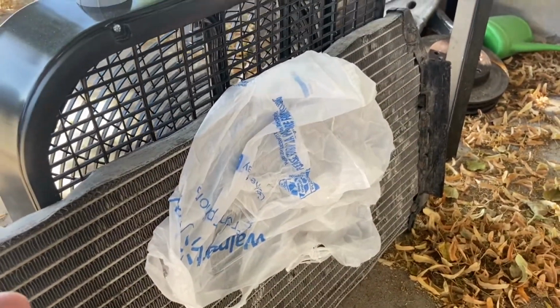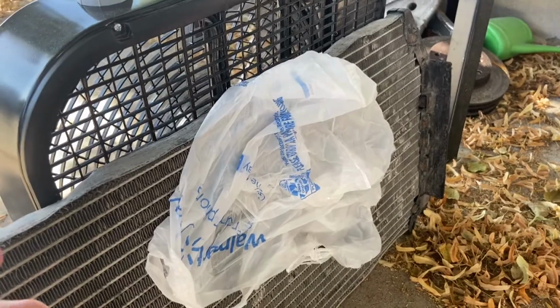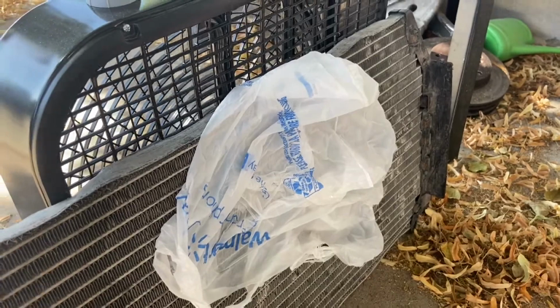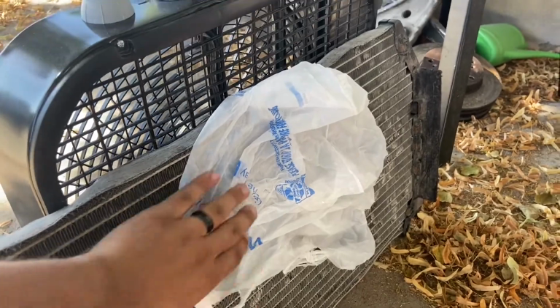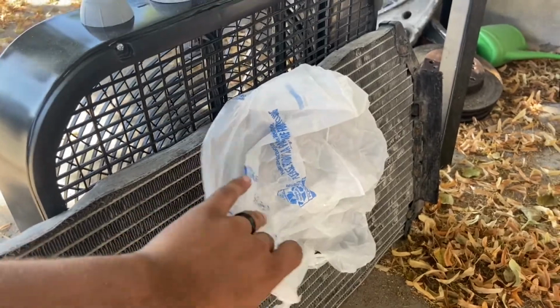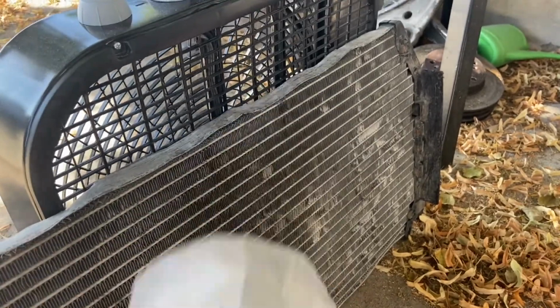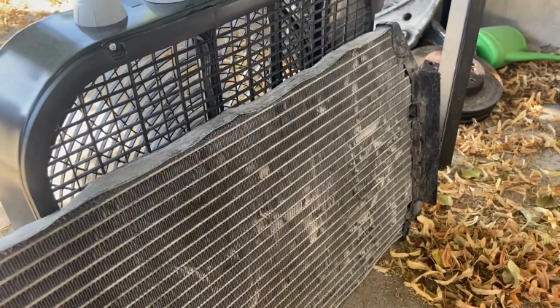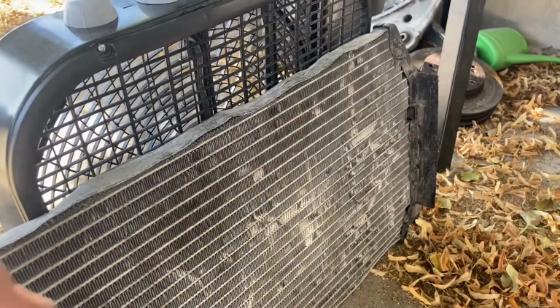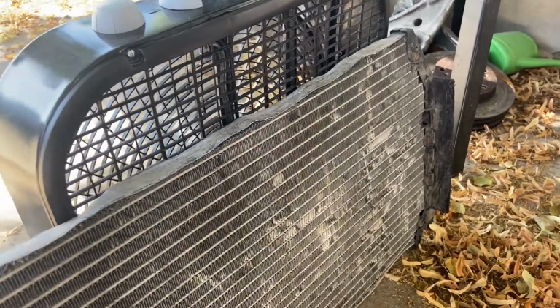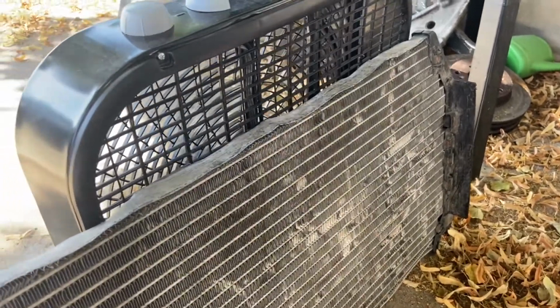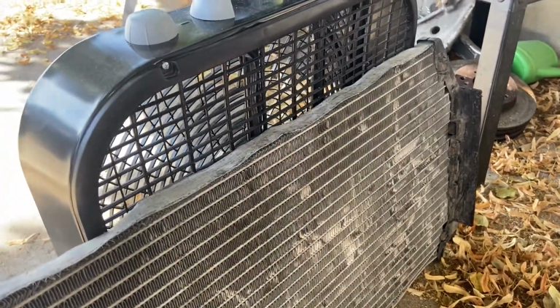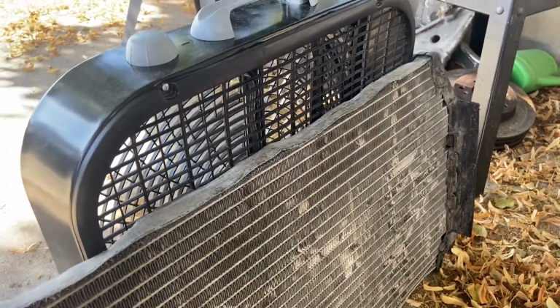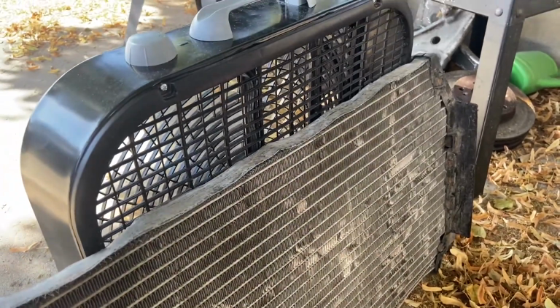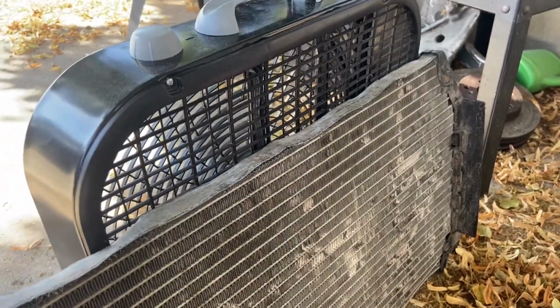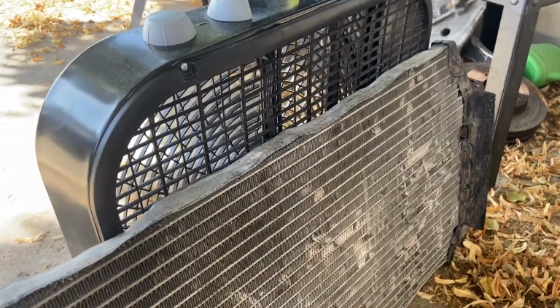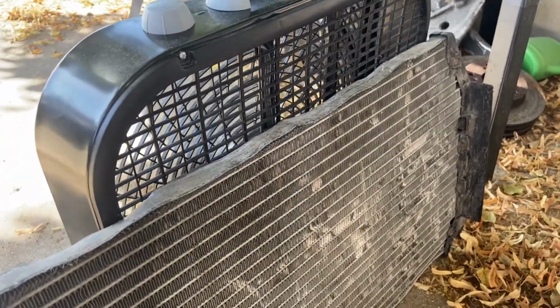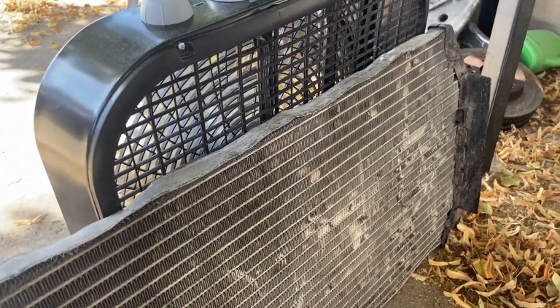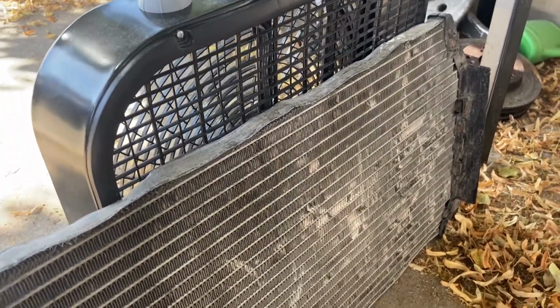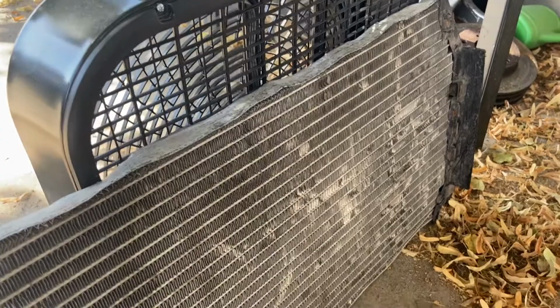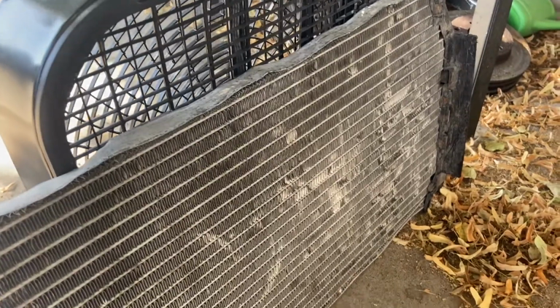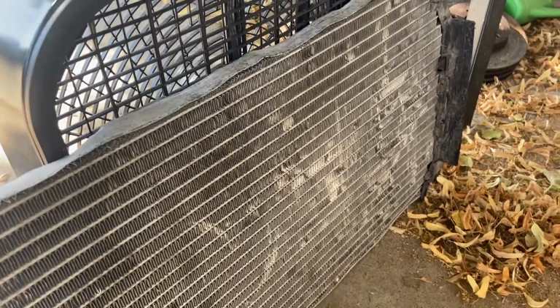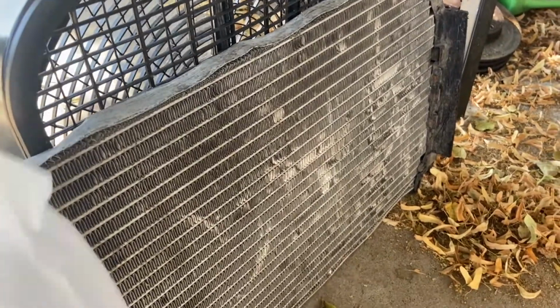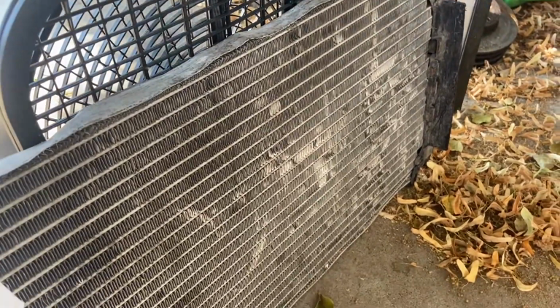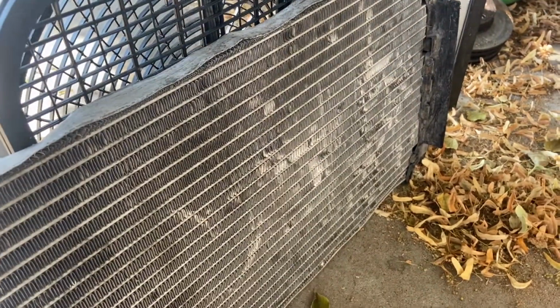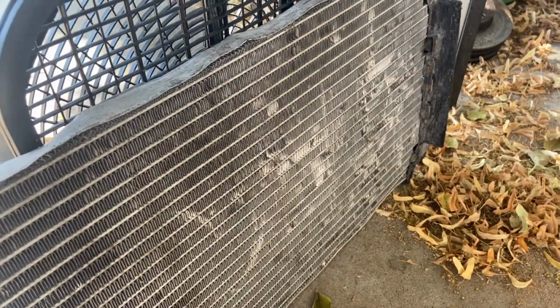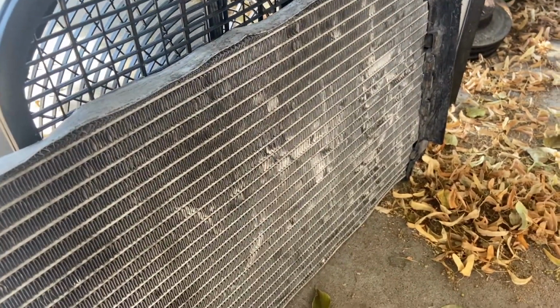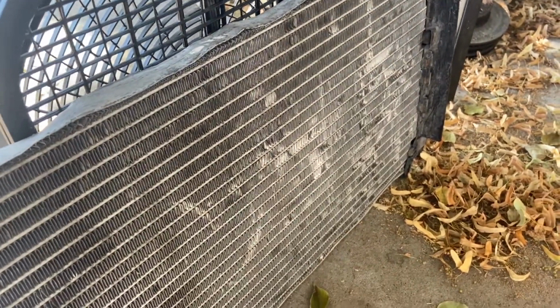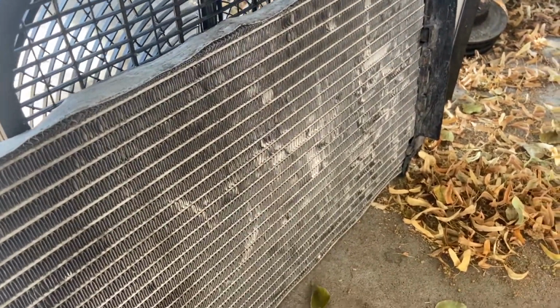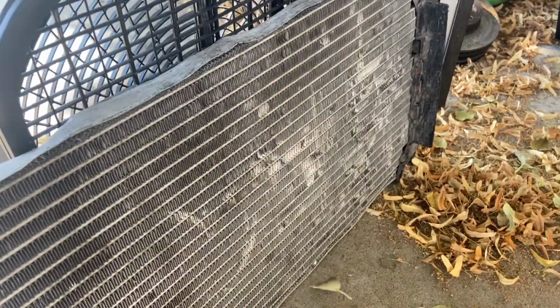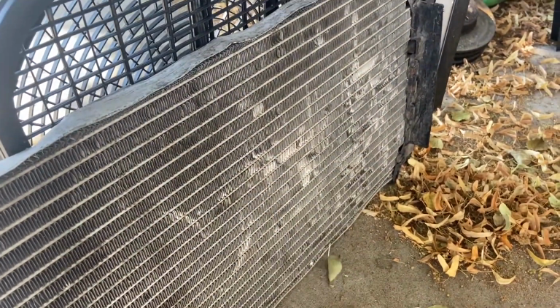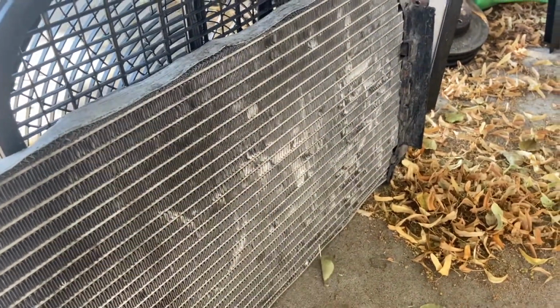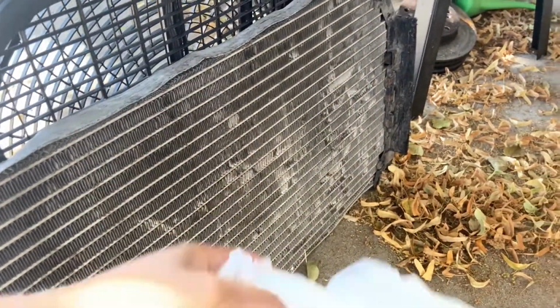Some newer cars have fins in front of the grill that can open and close to control airflow. So that's something you should check first if you see your car is having an overheating problem.